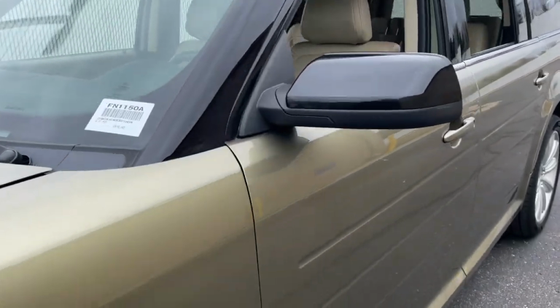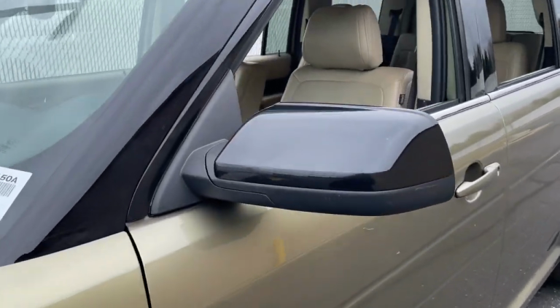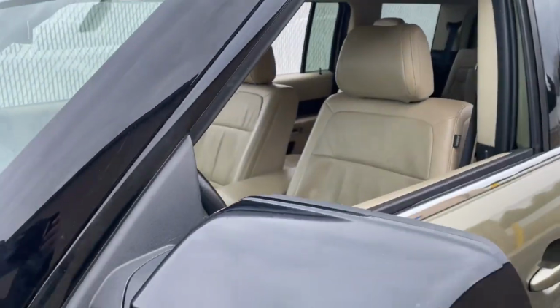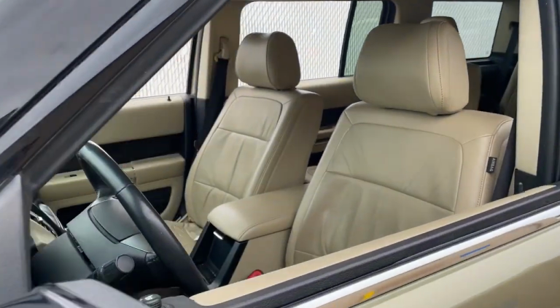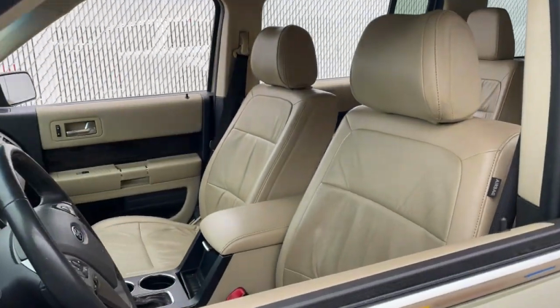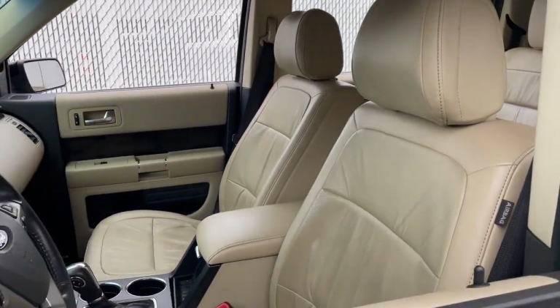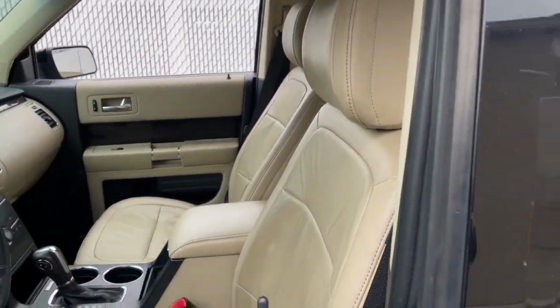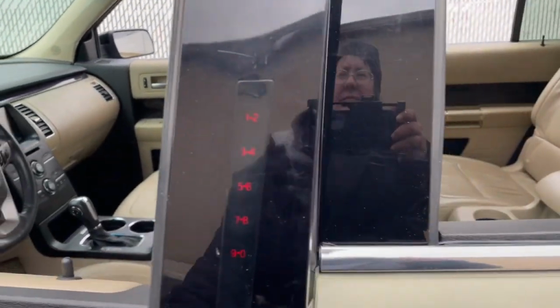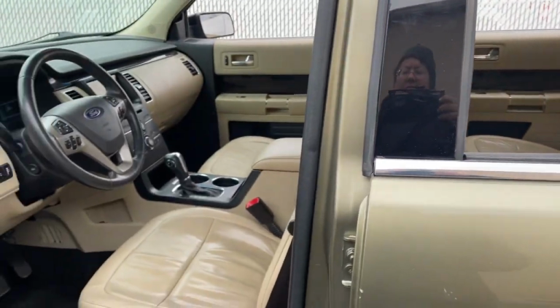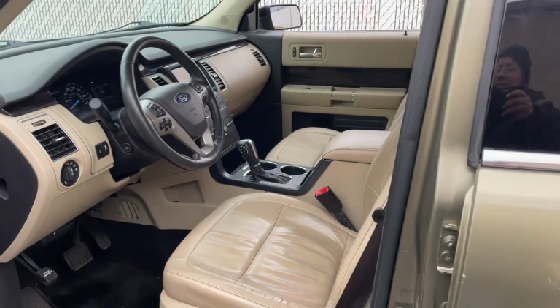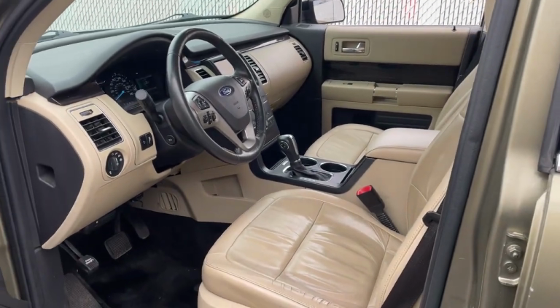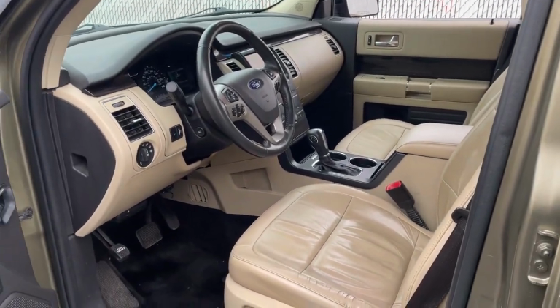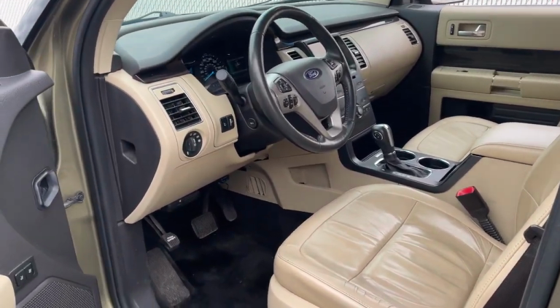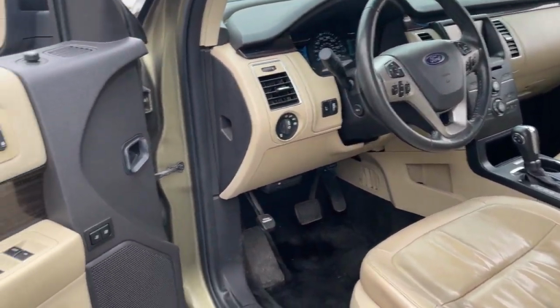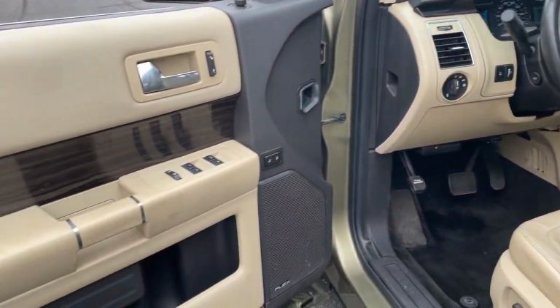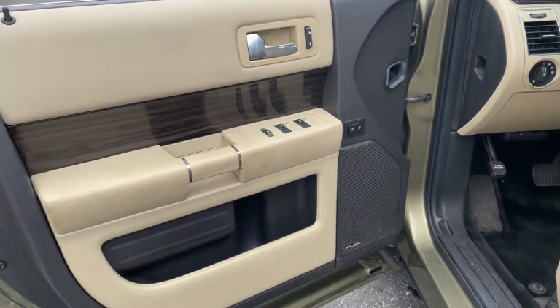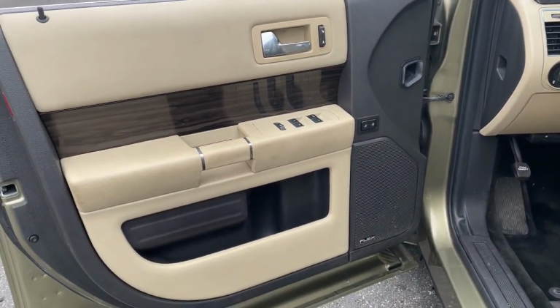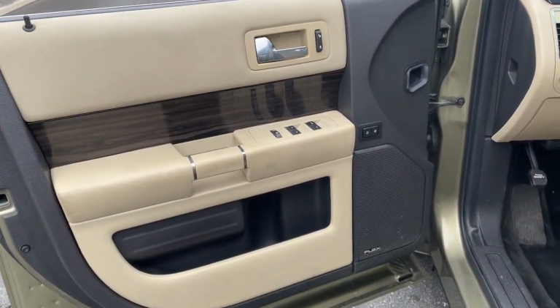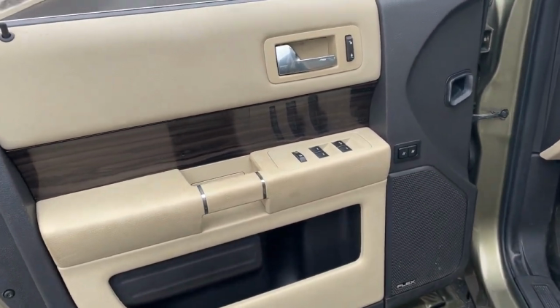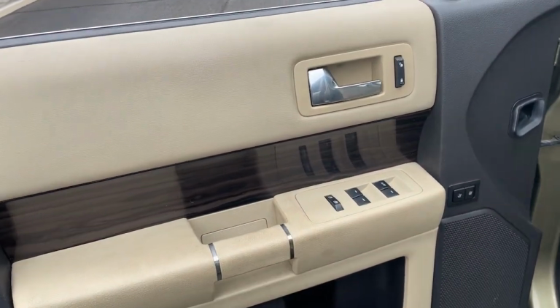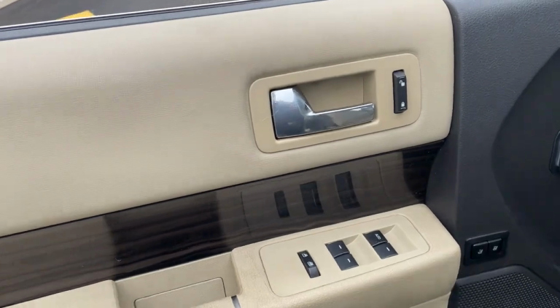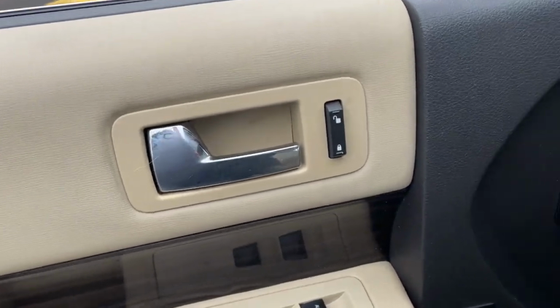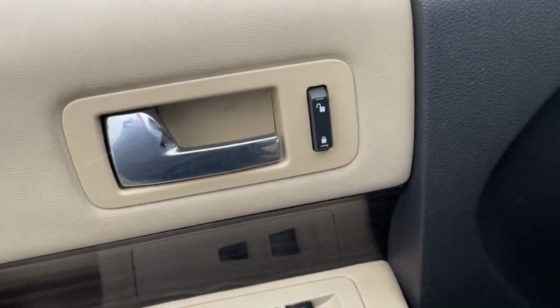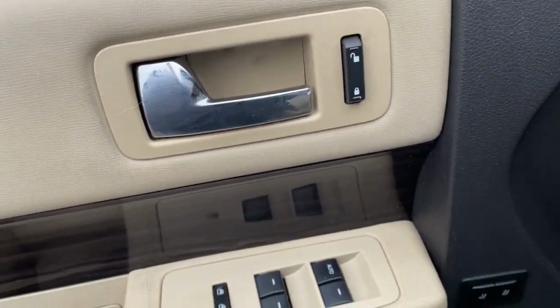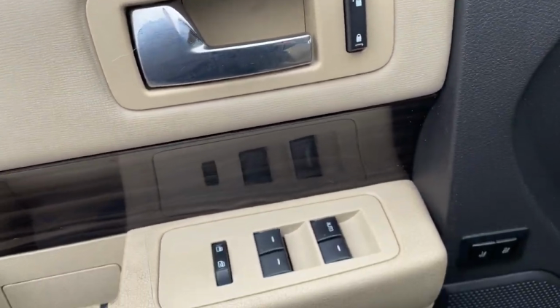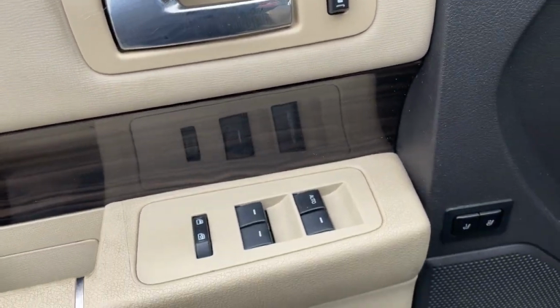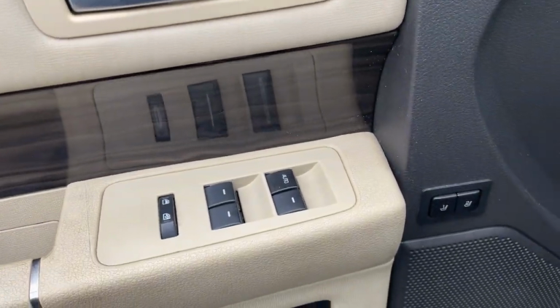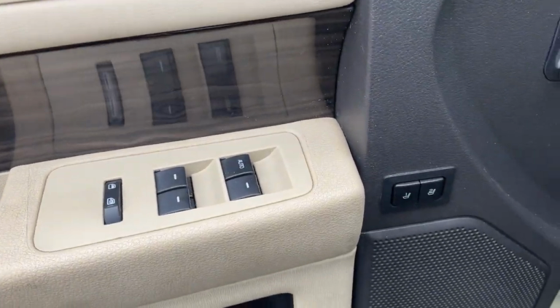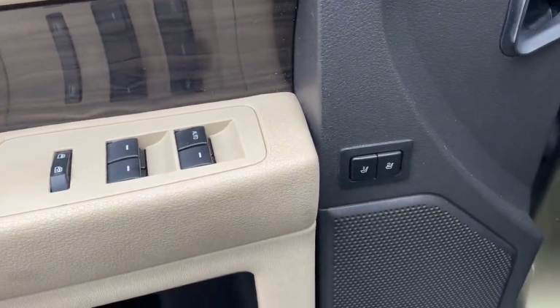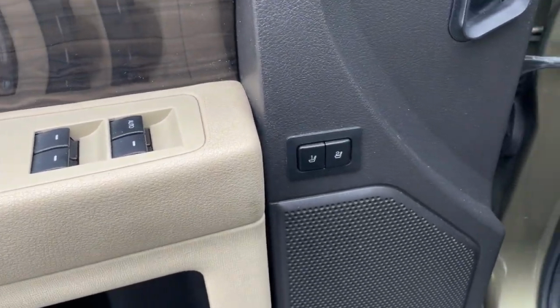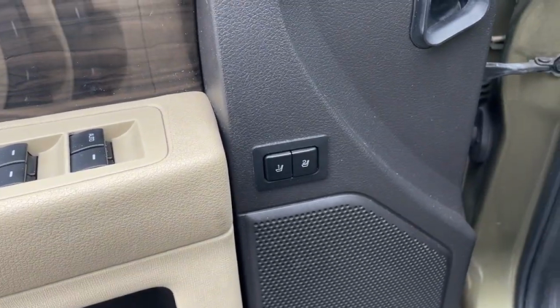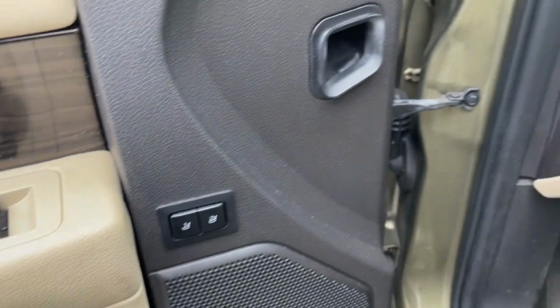This family hauler prioritizes spacious seating, creature comforts, ergonomic instruments and controls, and ample cargo storage to create the ultimate road trip or commuter vehicle. These are just some of the great options this vehicle comes with.